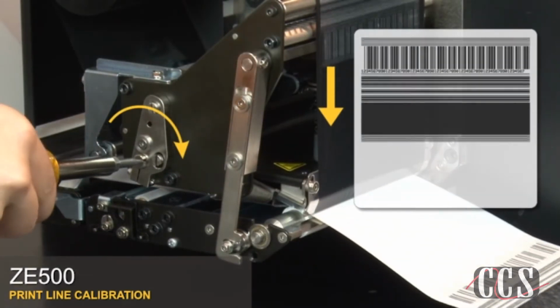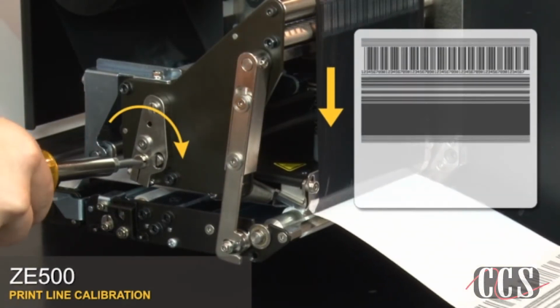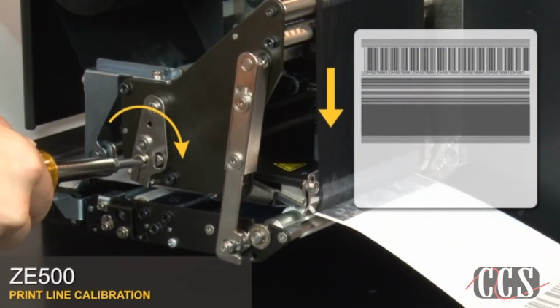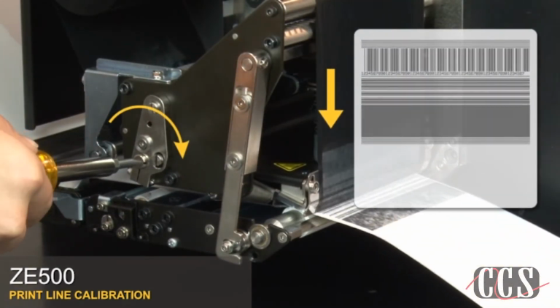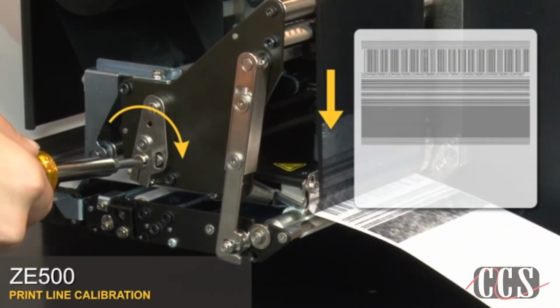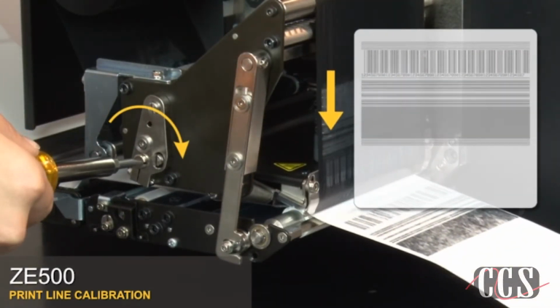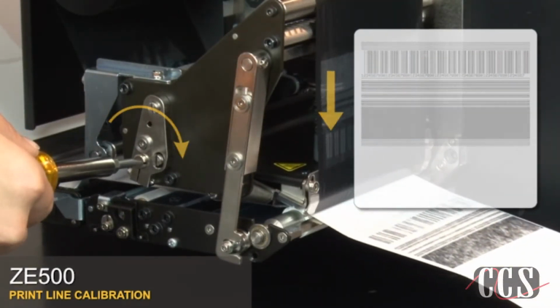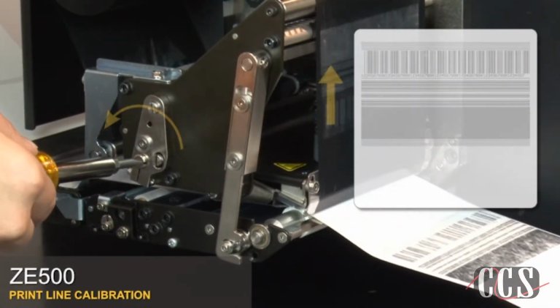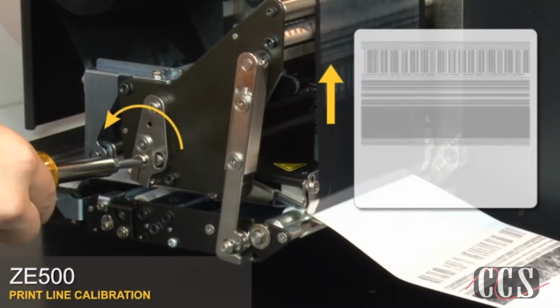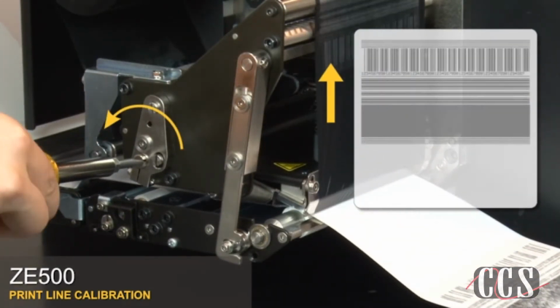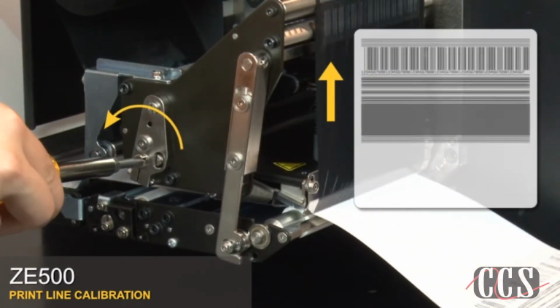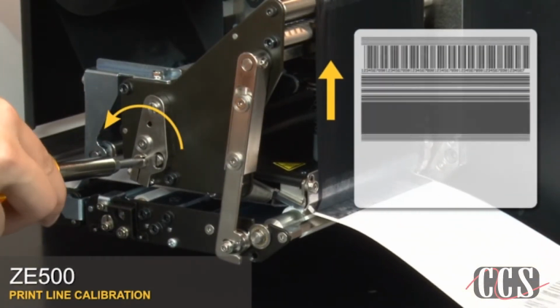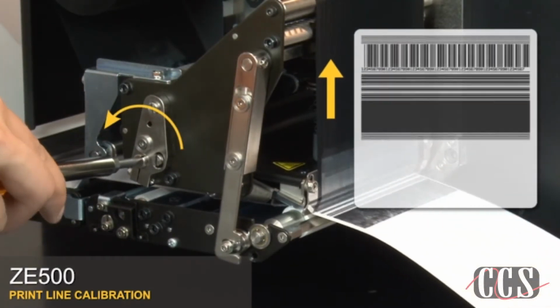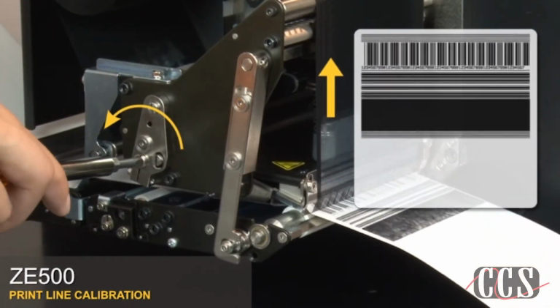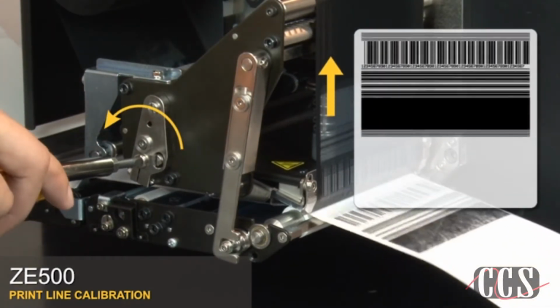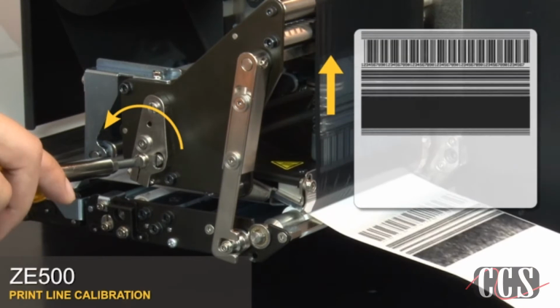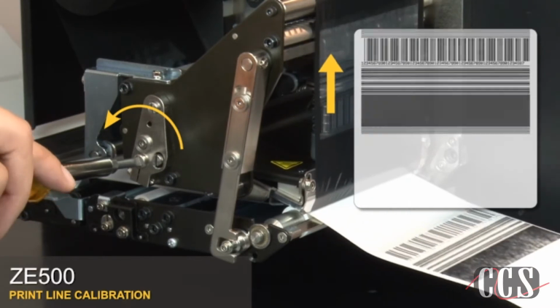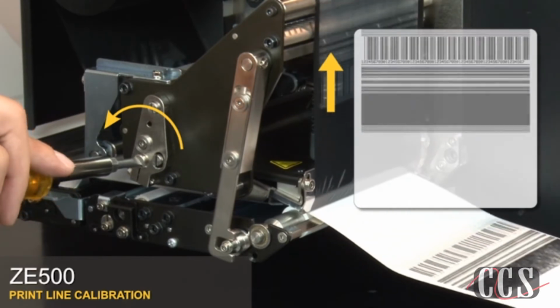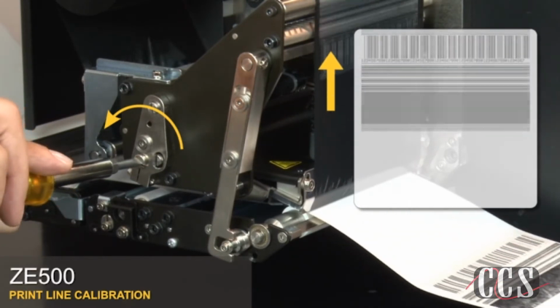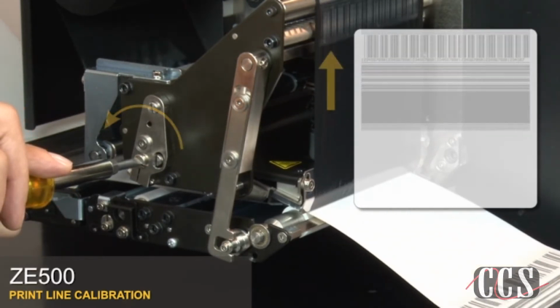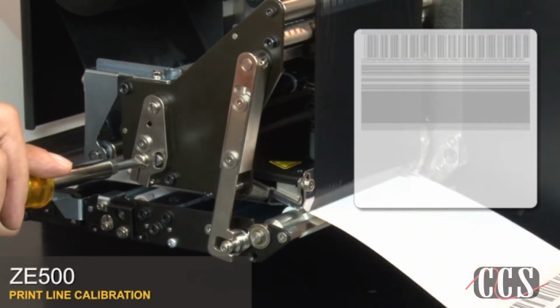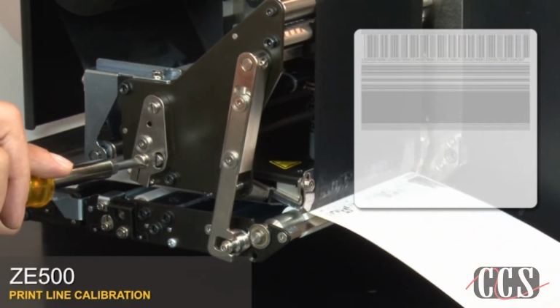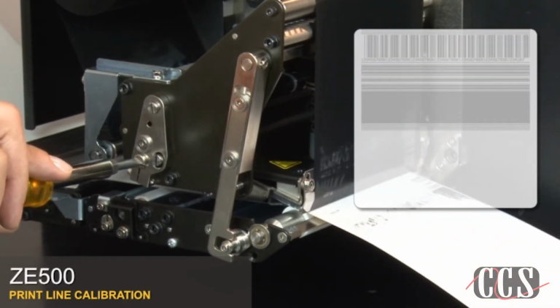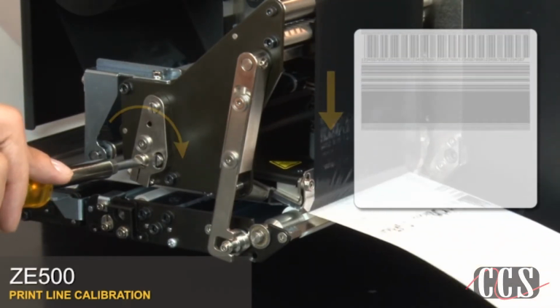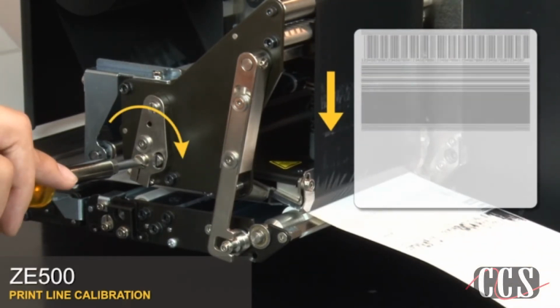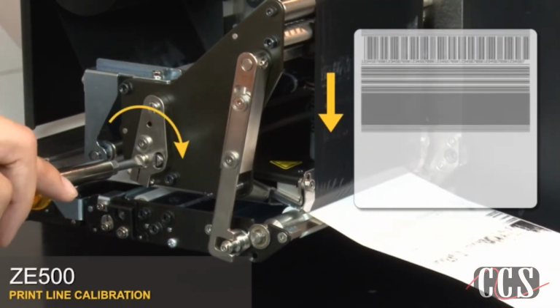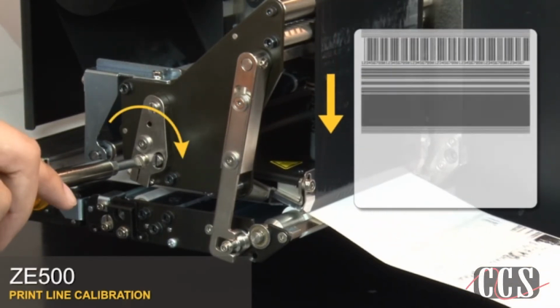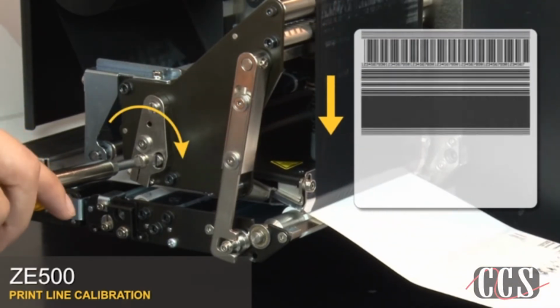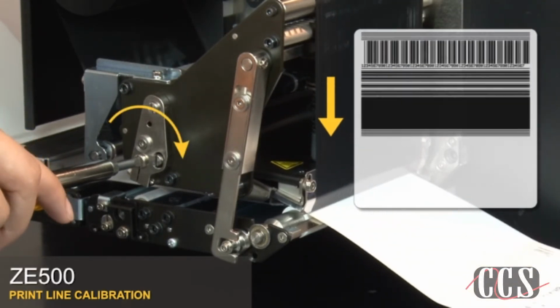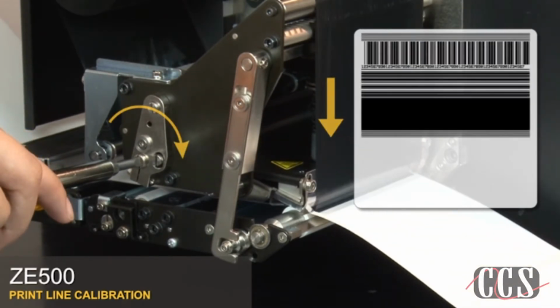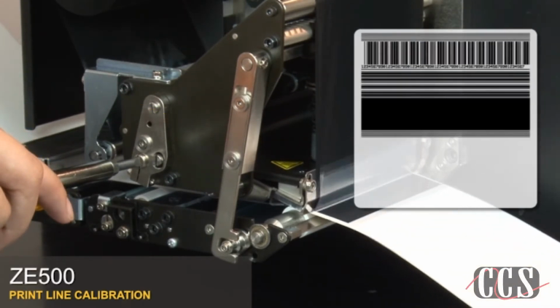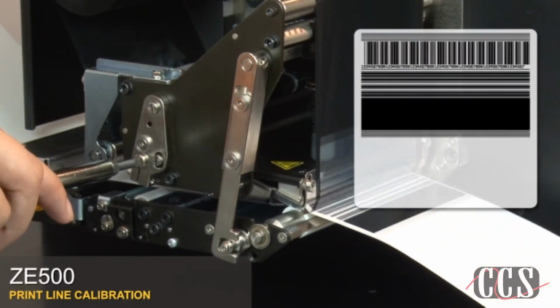Rotate the print line forward and rear adjuster back and forth until the print line is correct. If needed, press pause to print more labels.